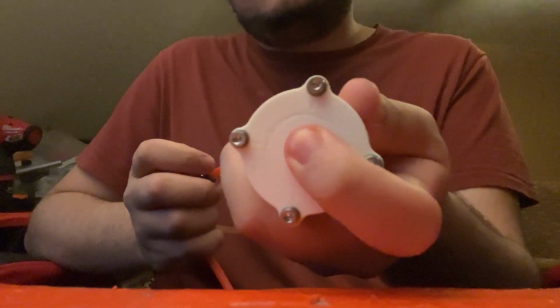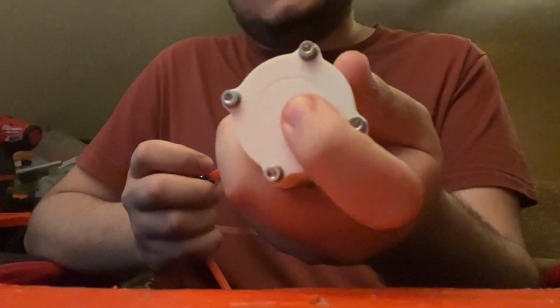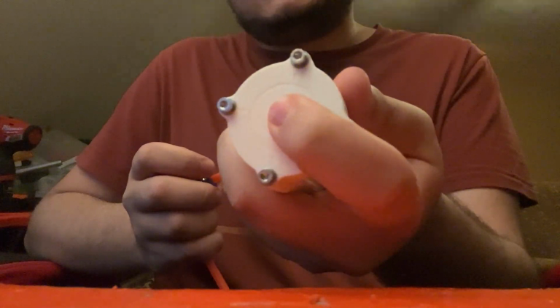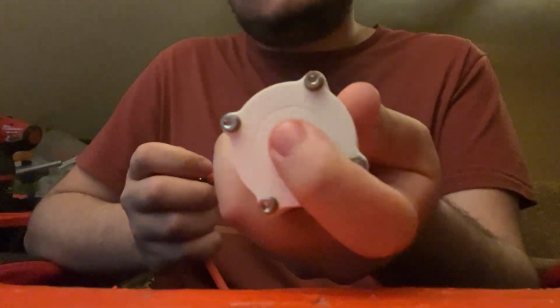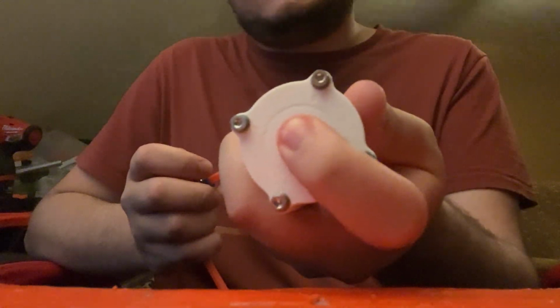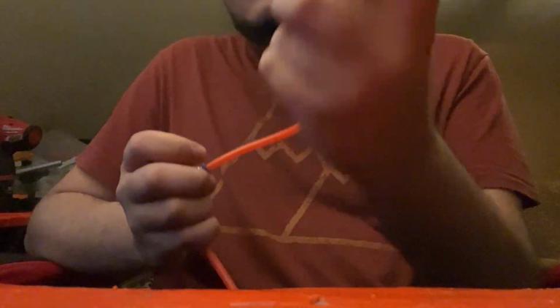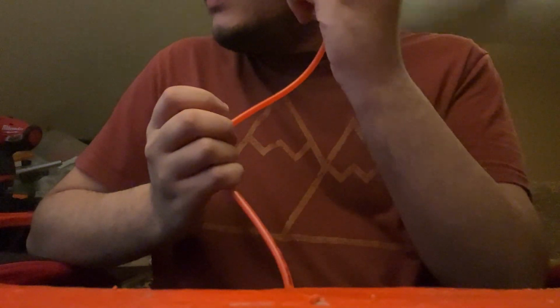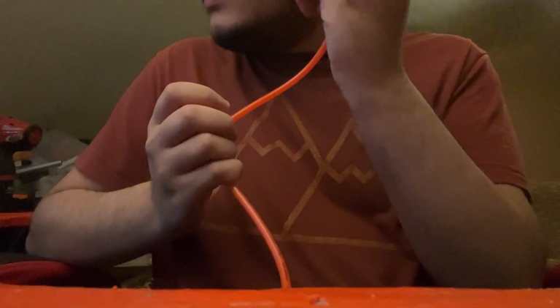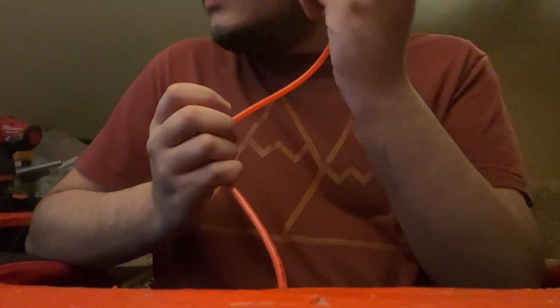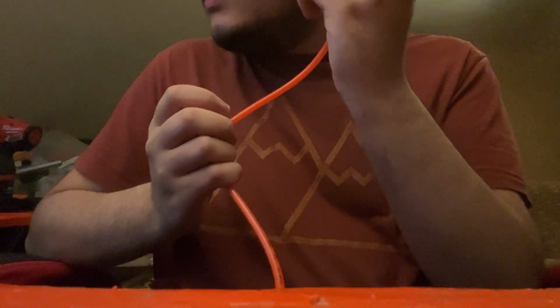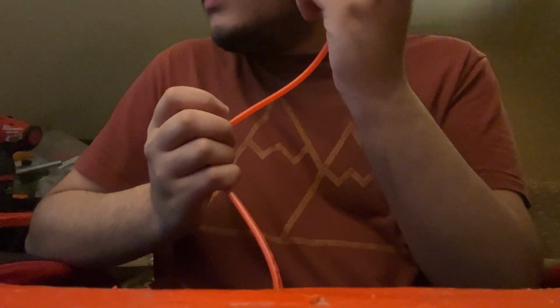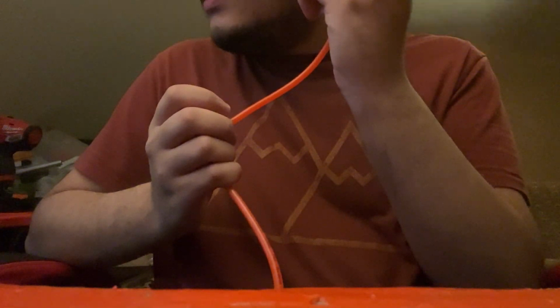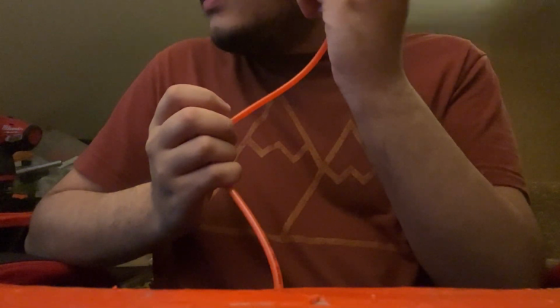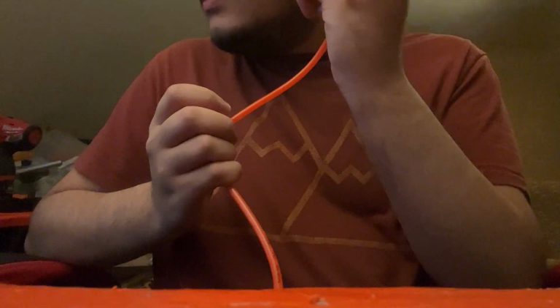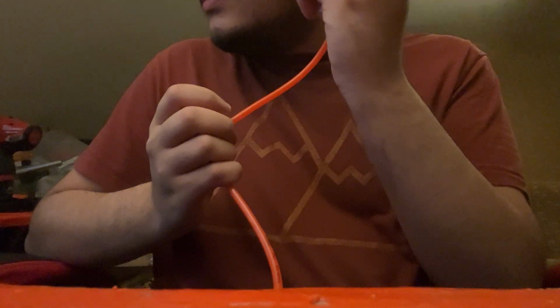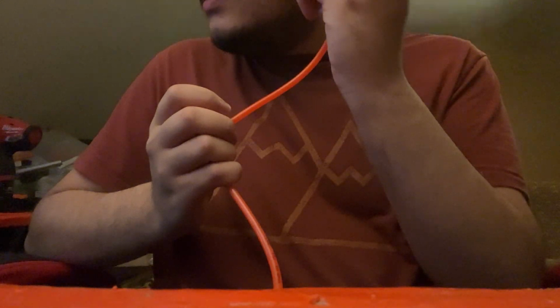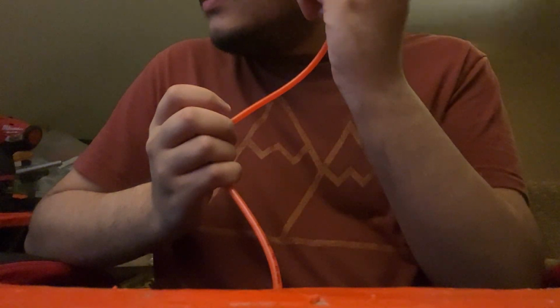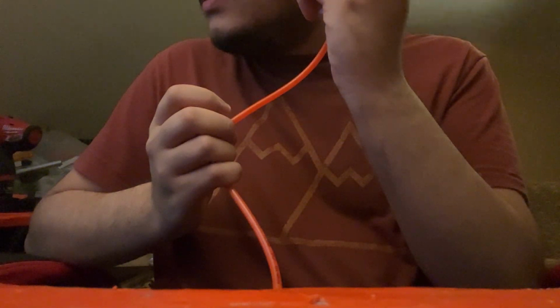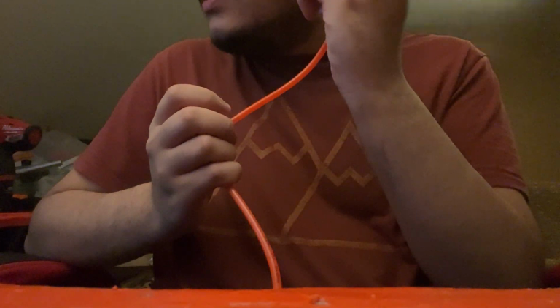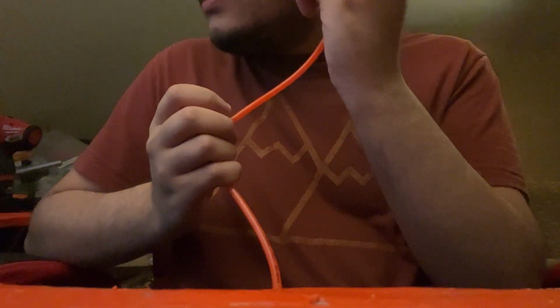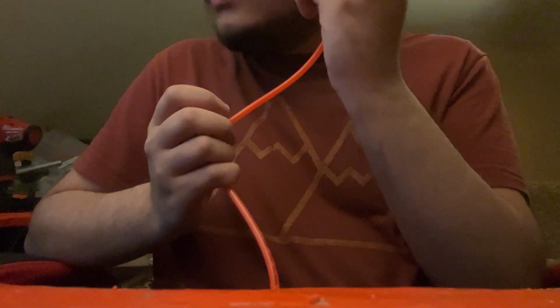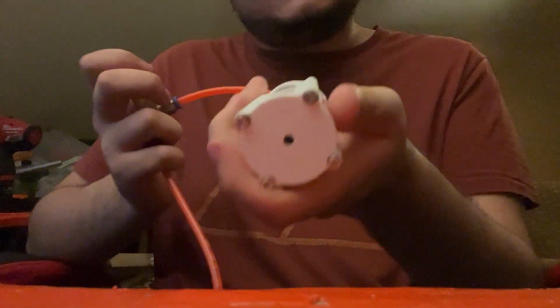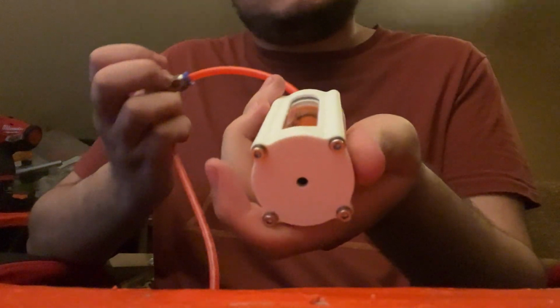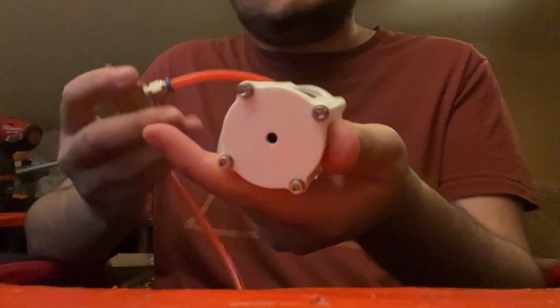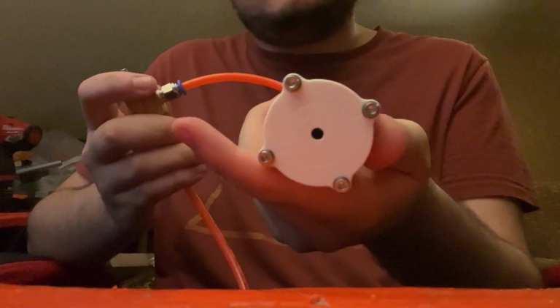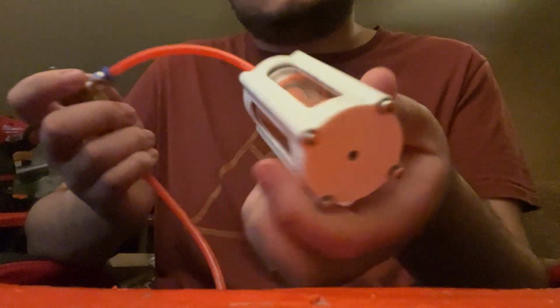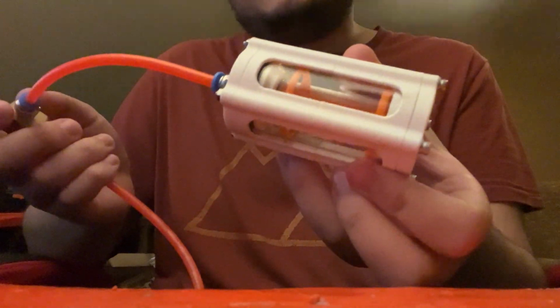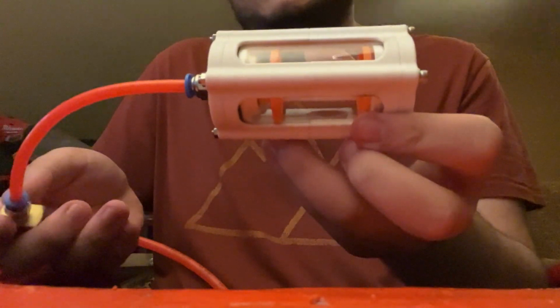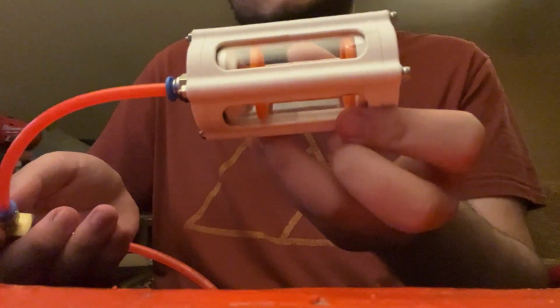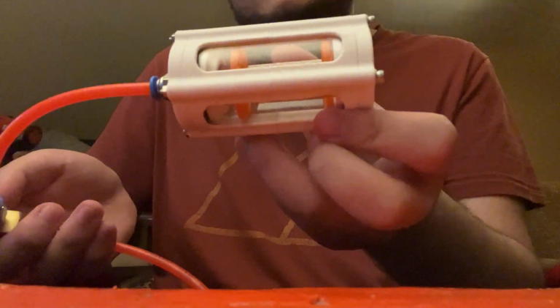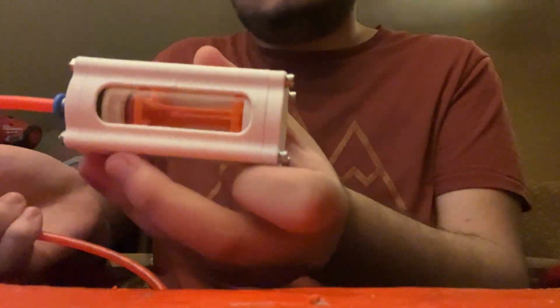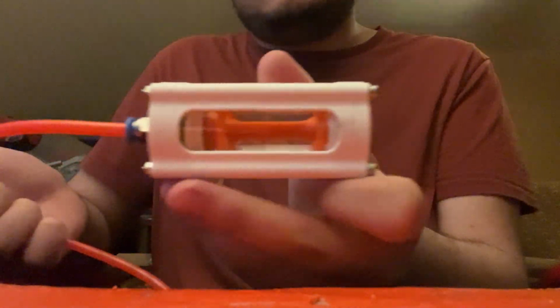No air leaks coming out of that. Awesome. So let's fire it a bit.